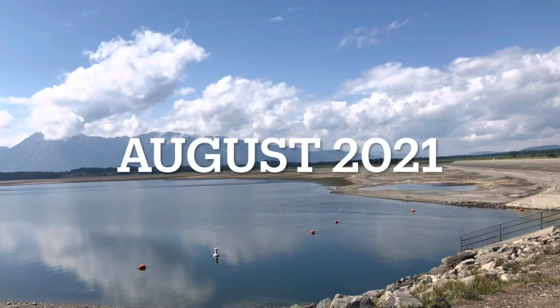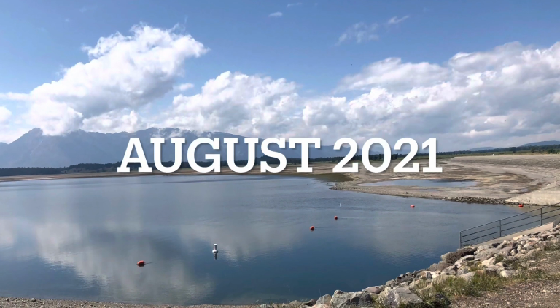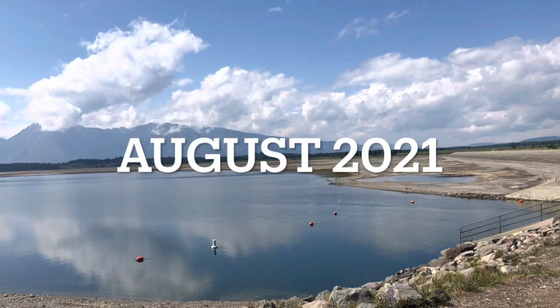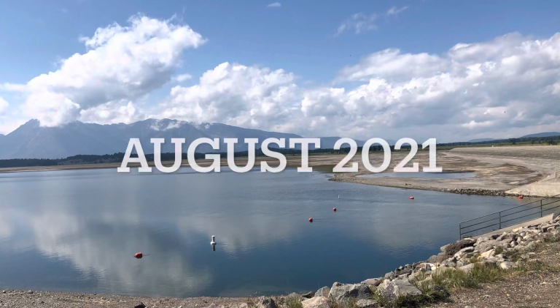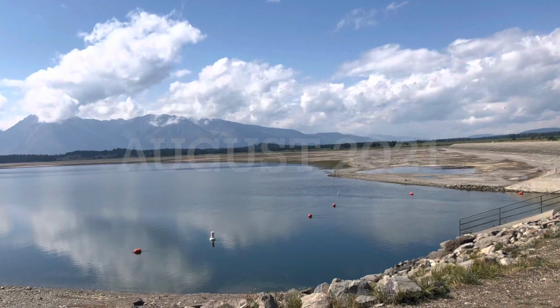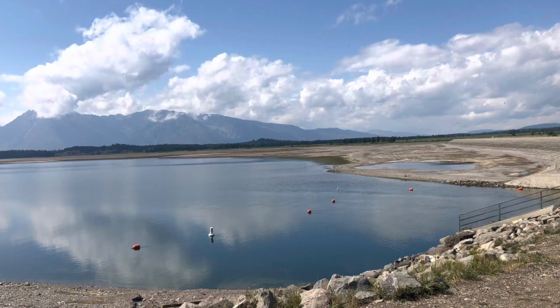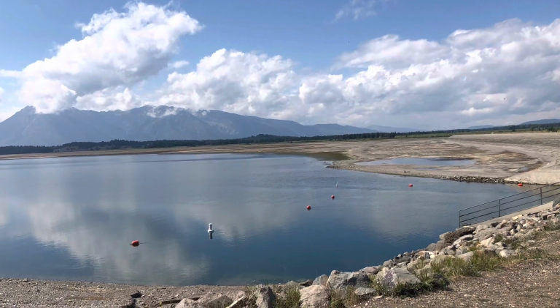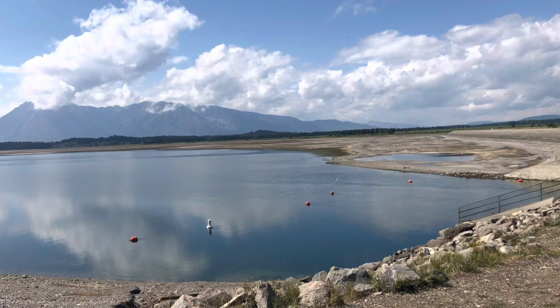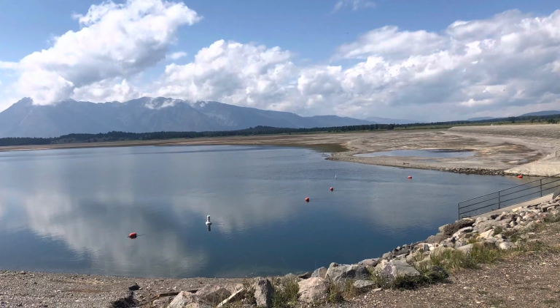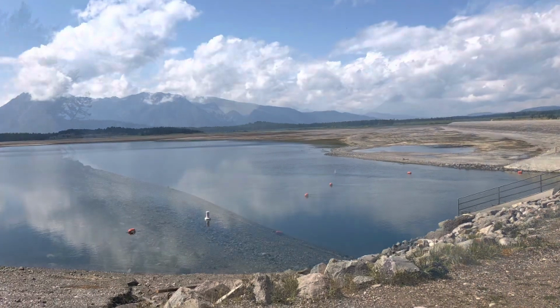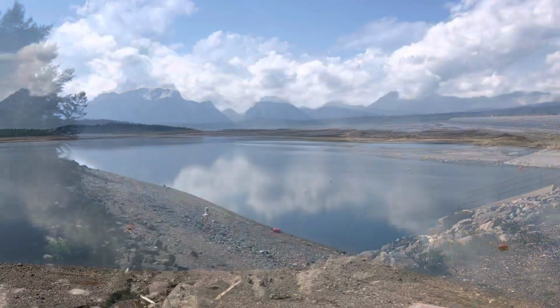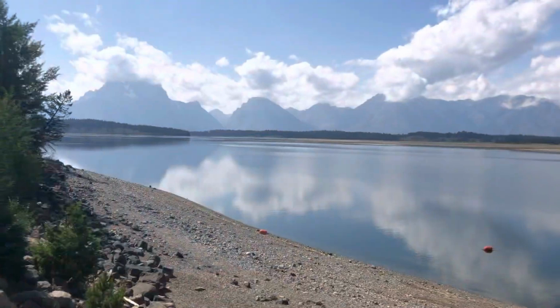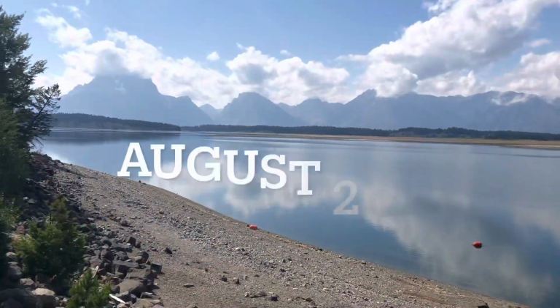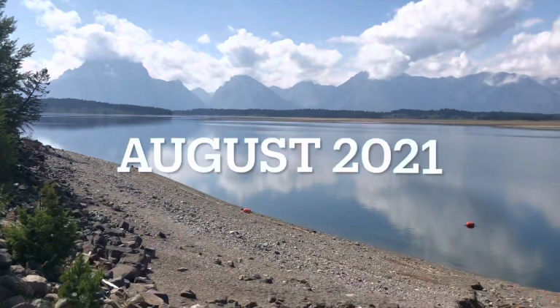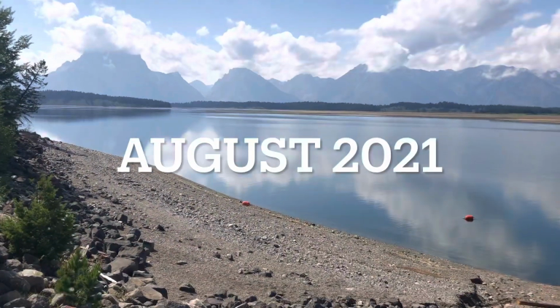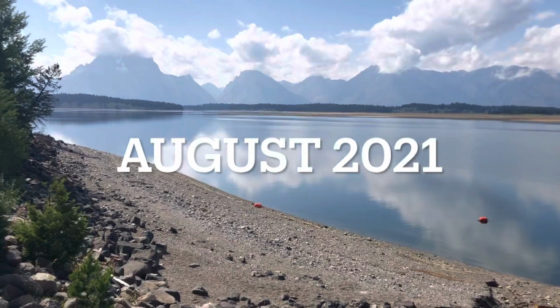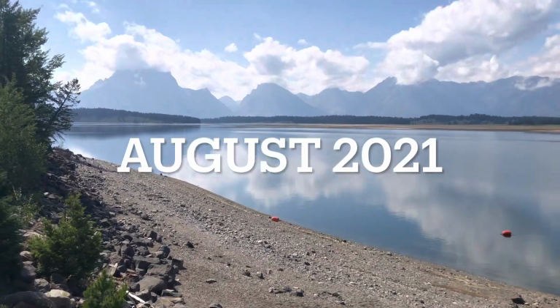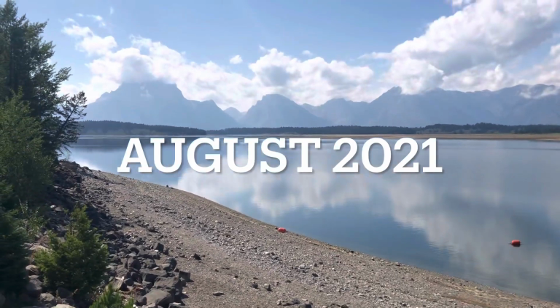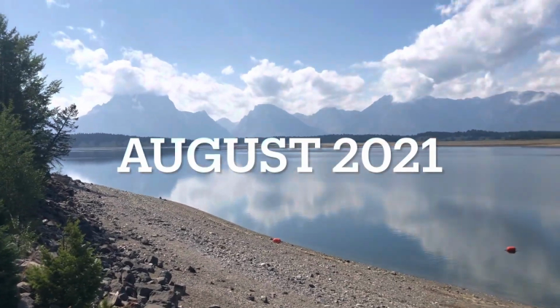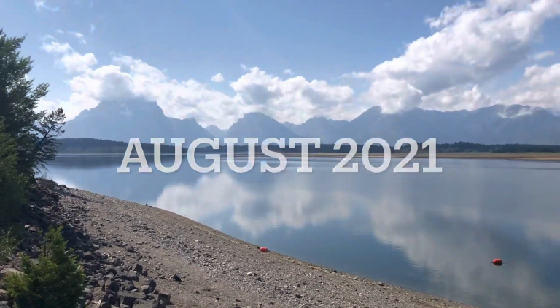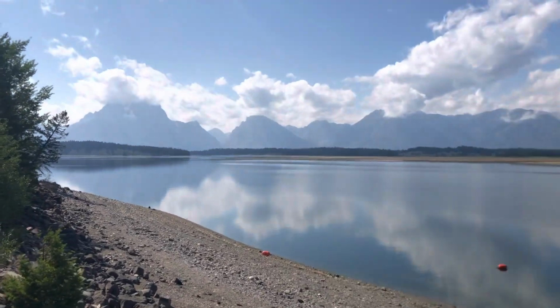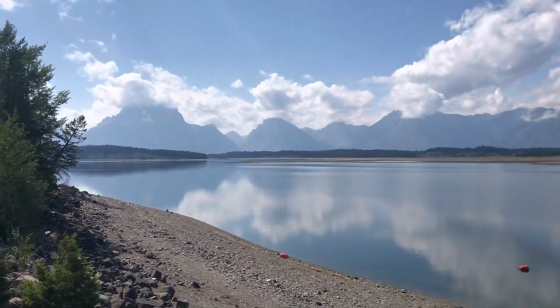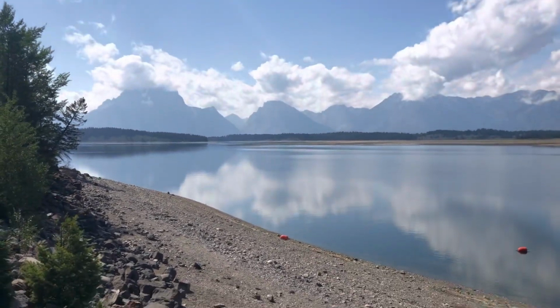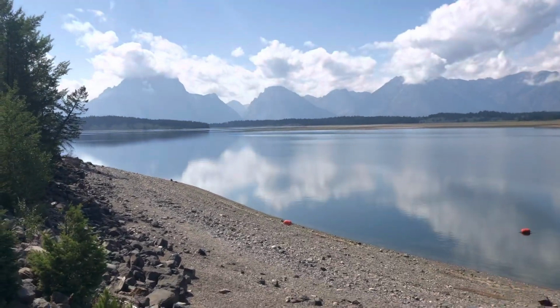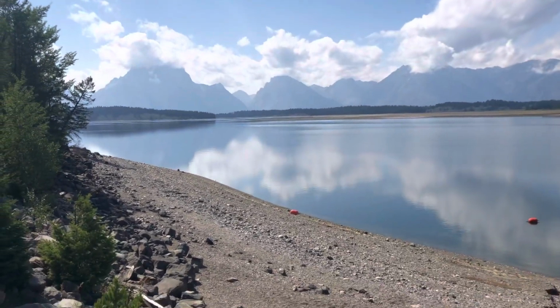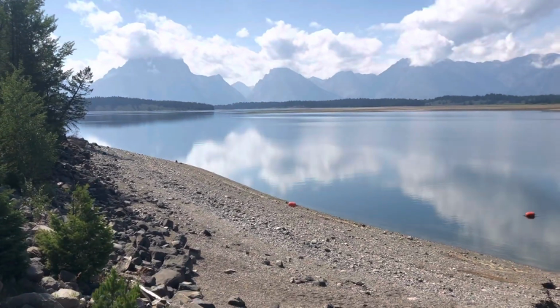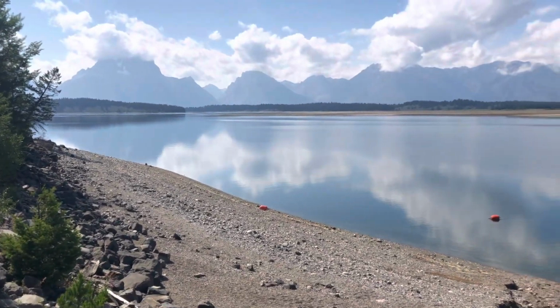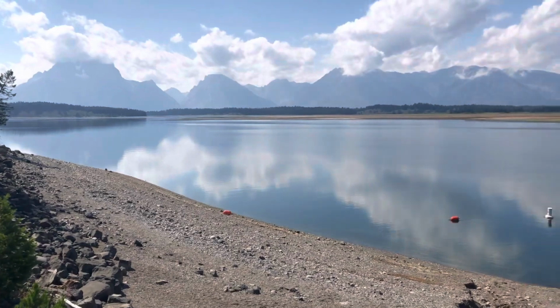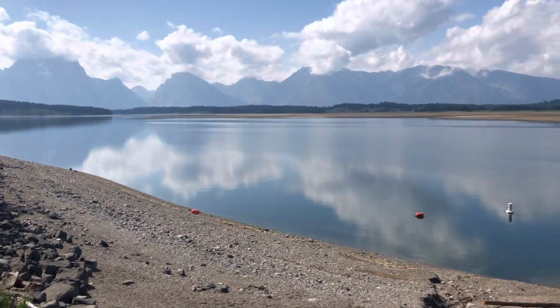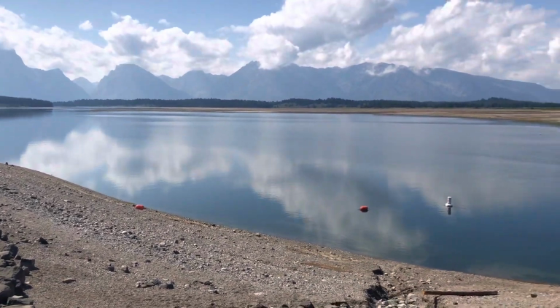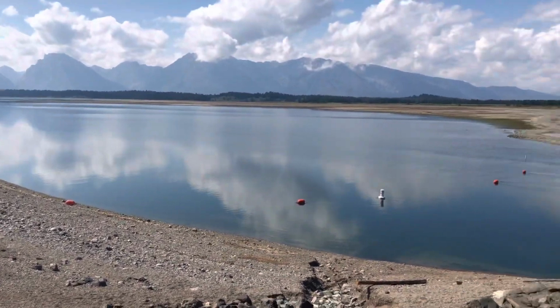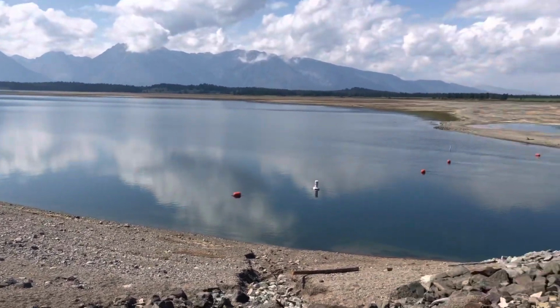If you look at lake levels from last August, after draining water towards Idaho, the lake is about the same level as it is today in June — Jackson Lake. August 20th, water's low.